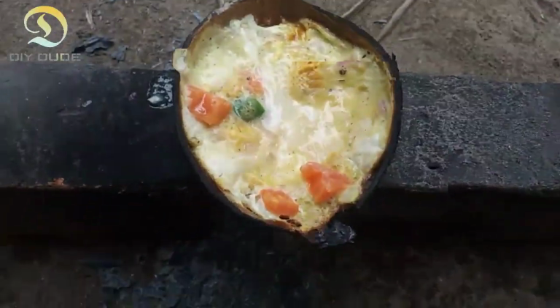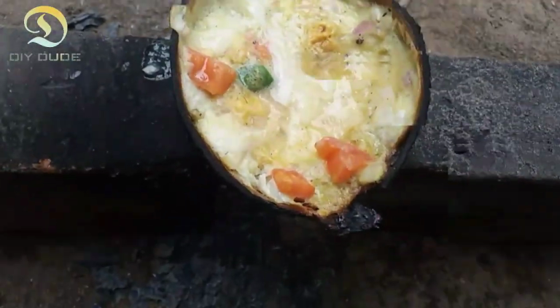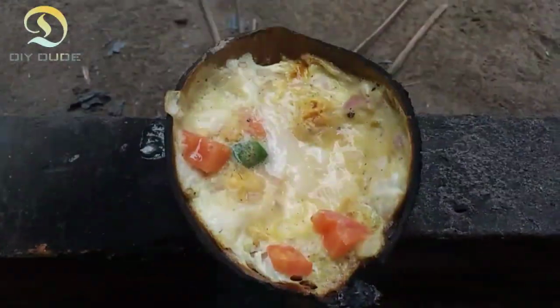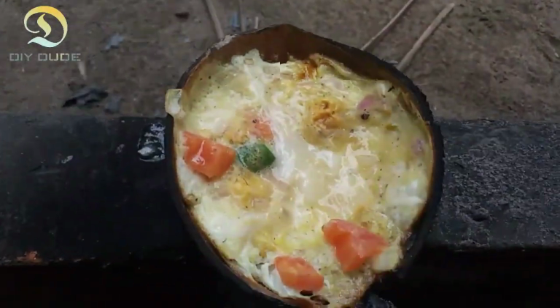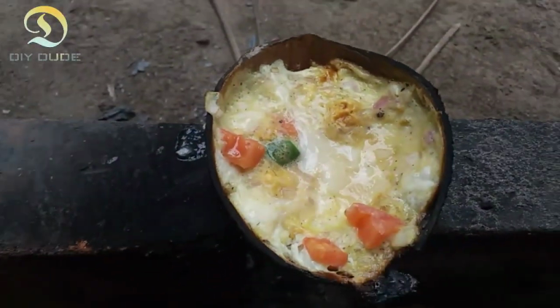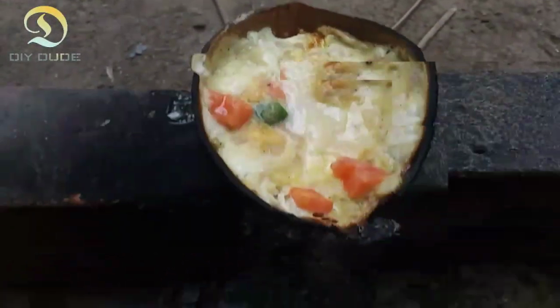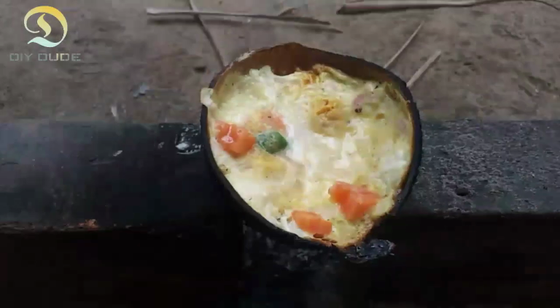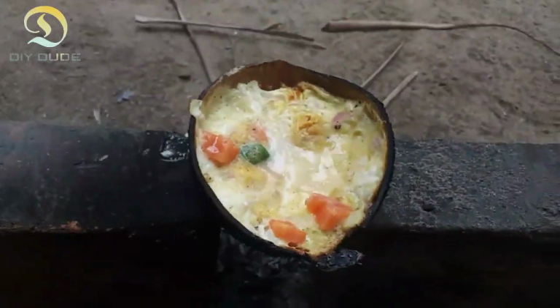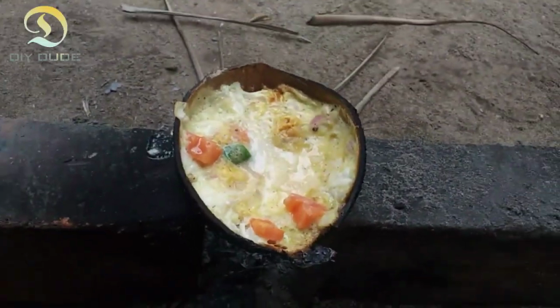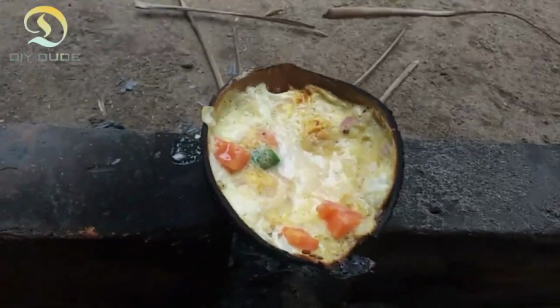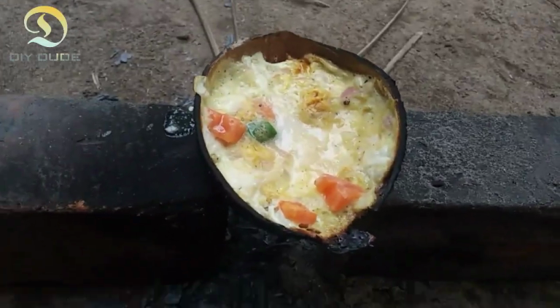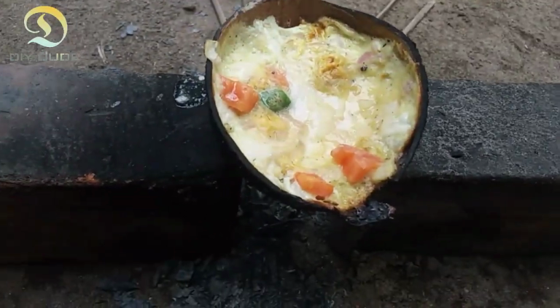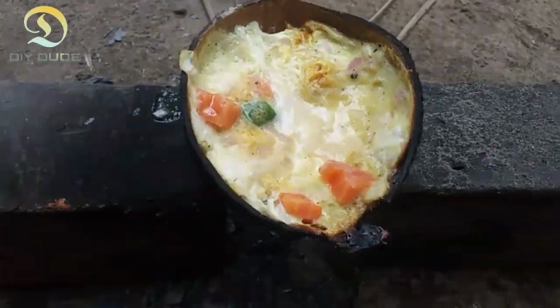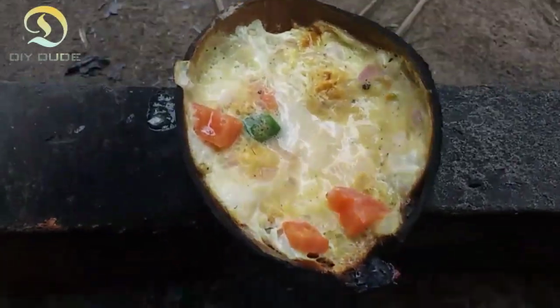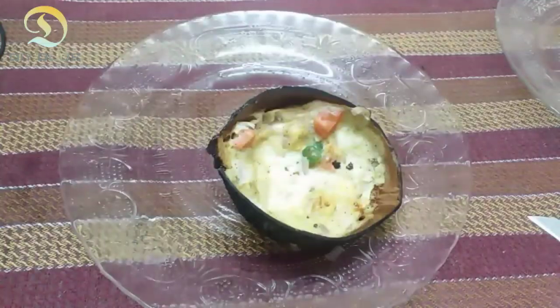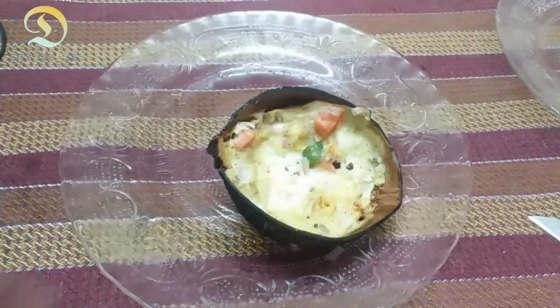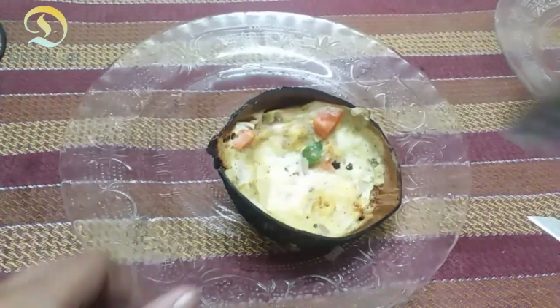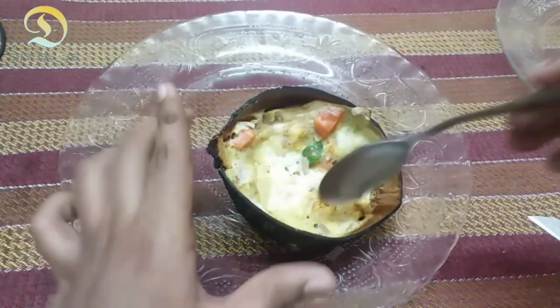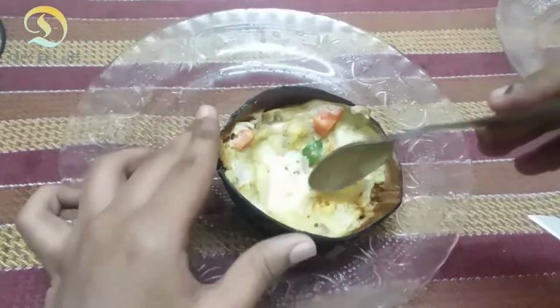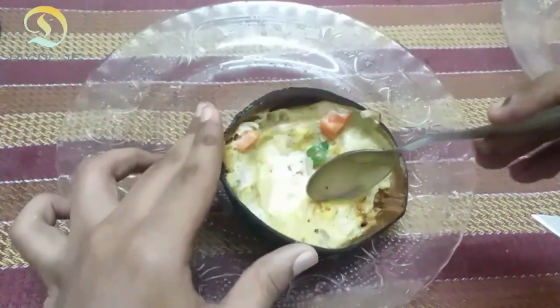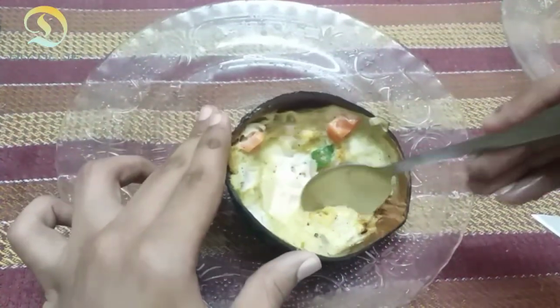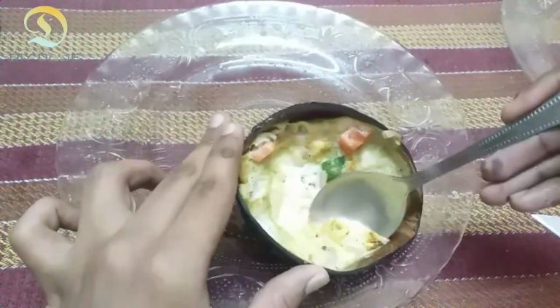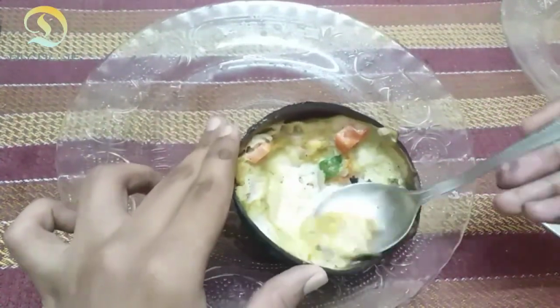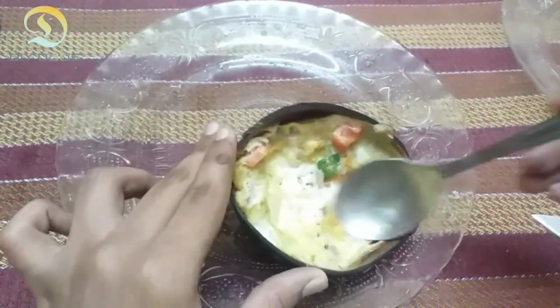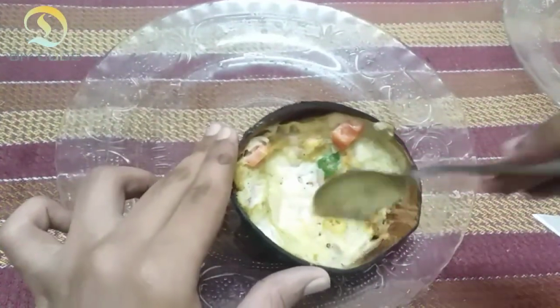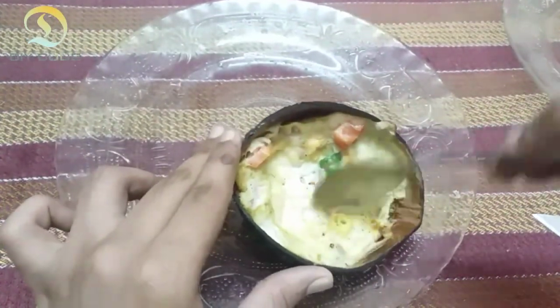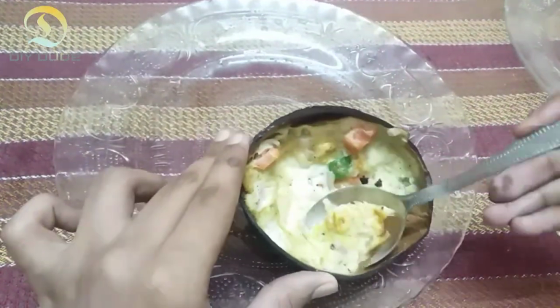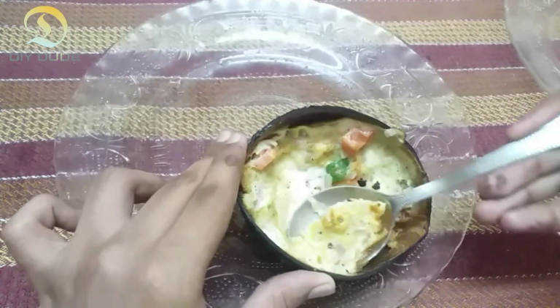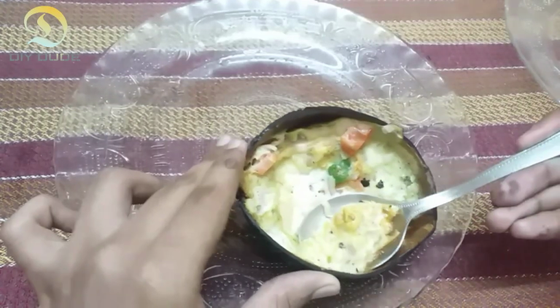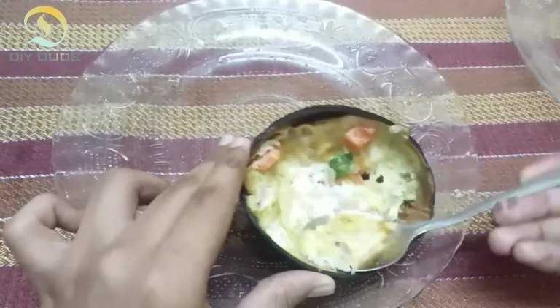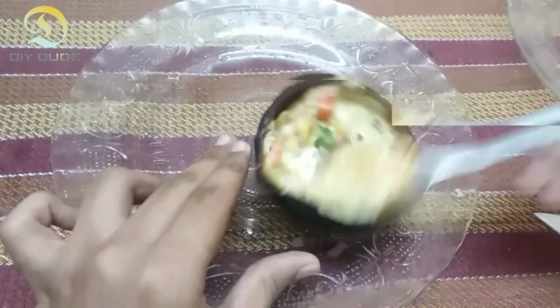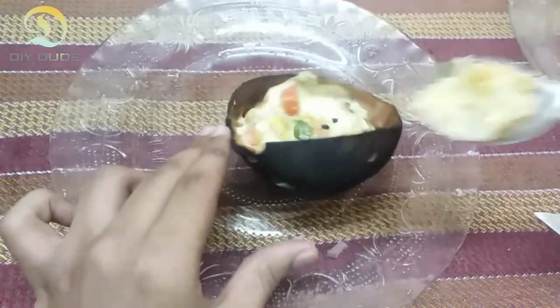Friends, we are ready to eat those omelettes, so we are going to taste. Friends, if you try that the taste, then you will taste.